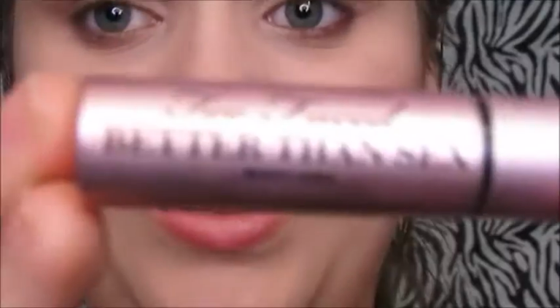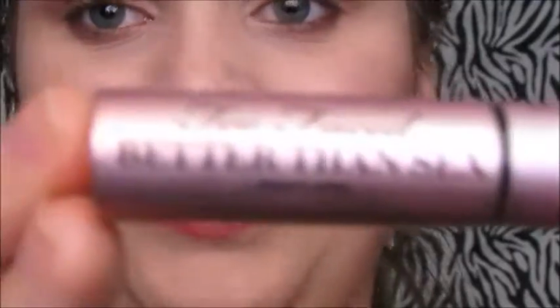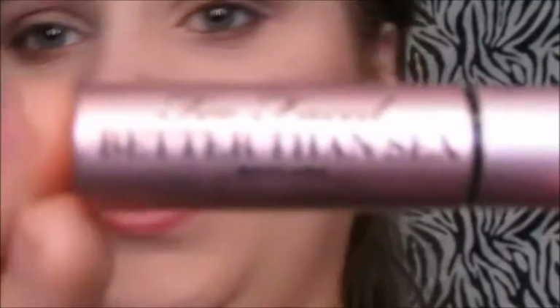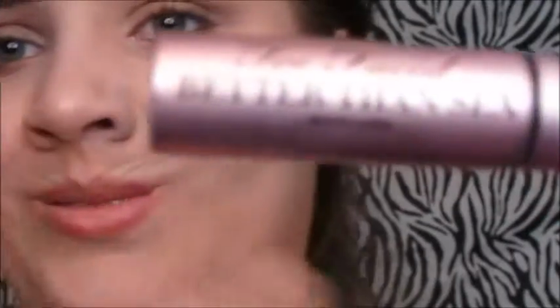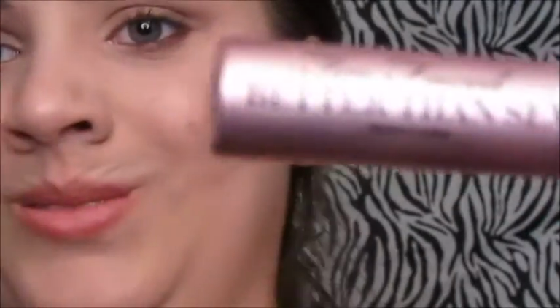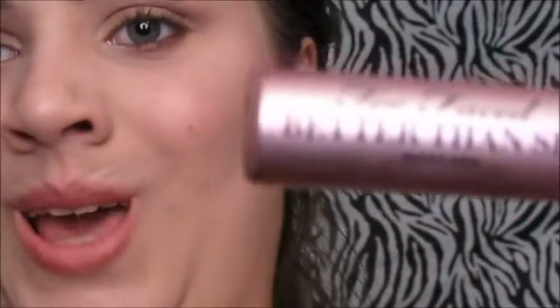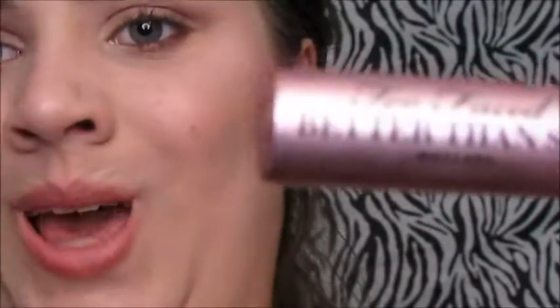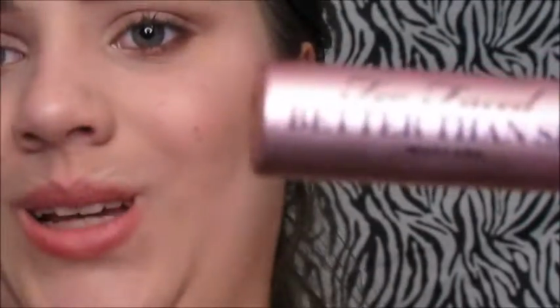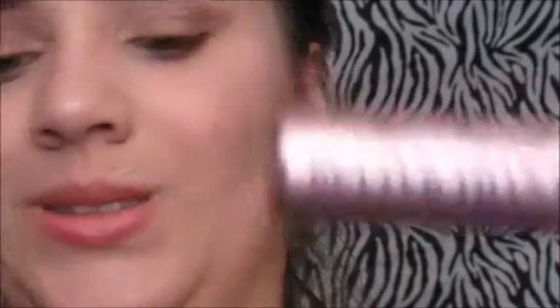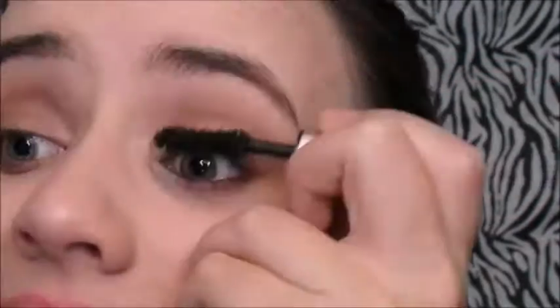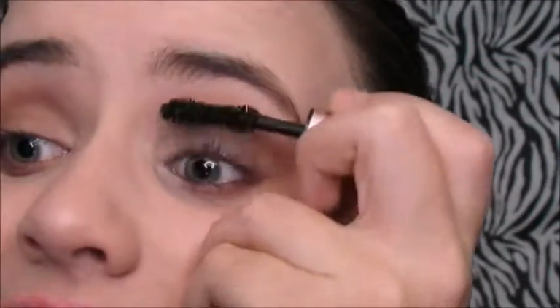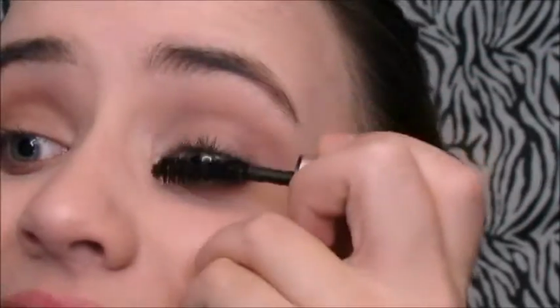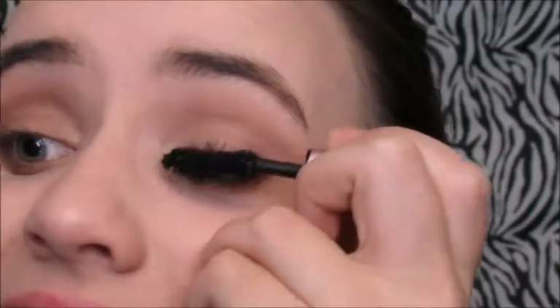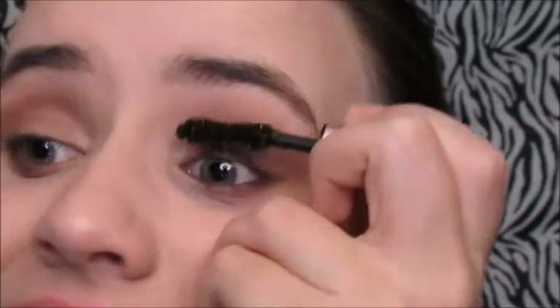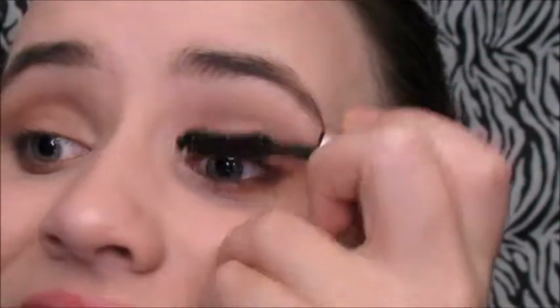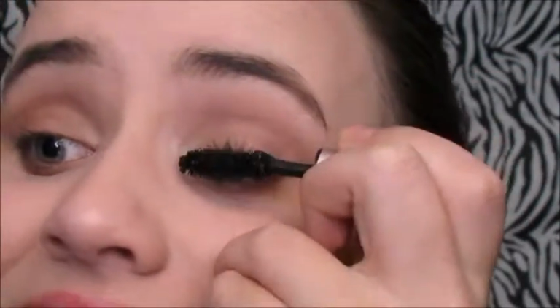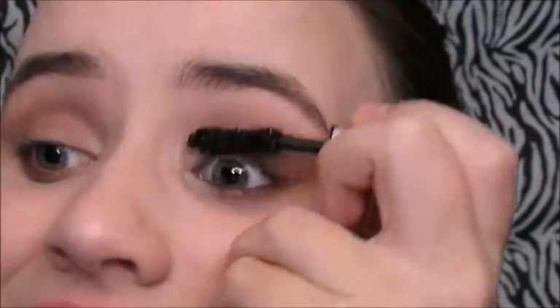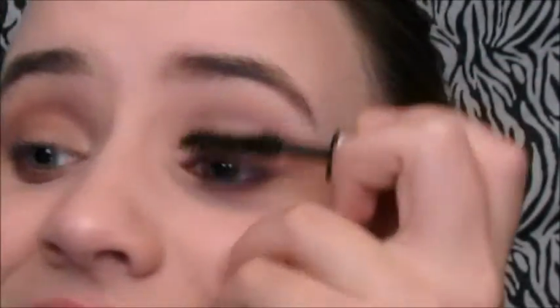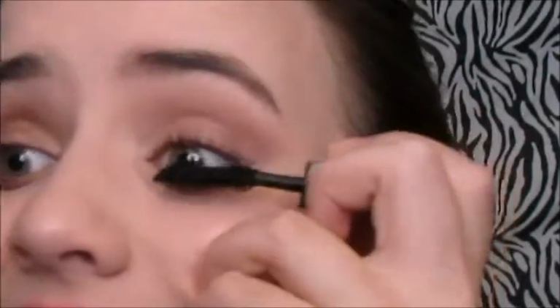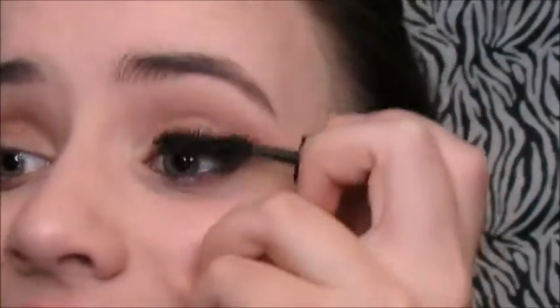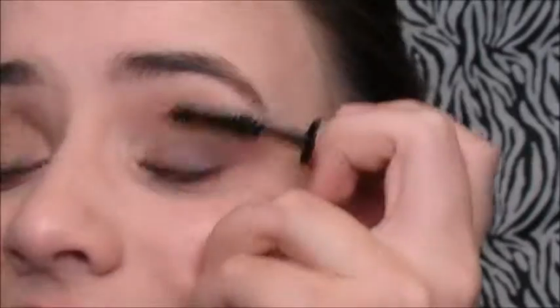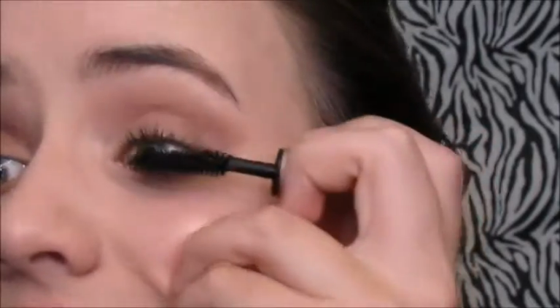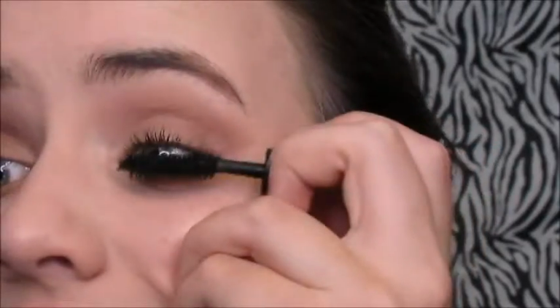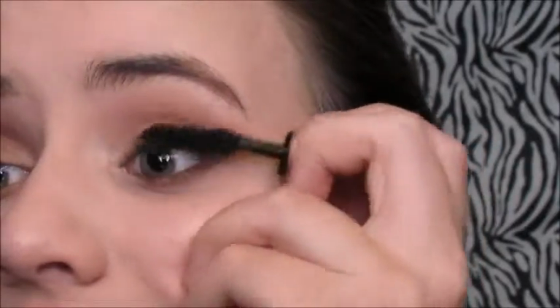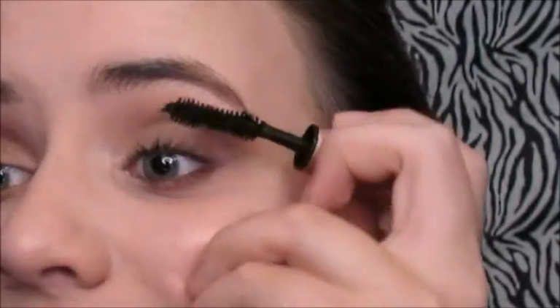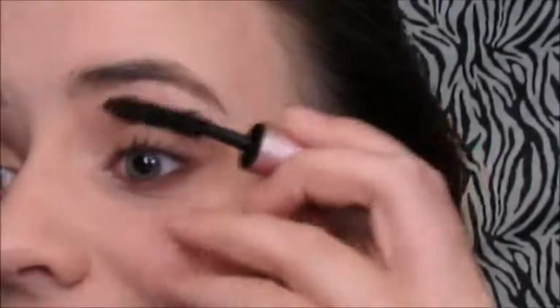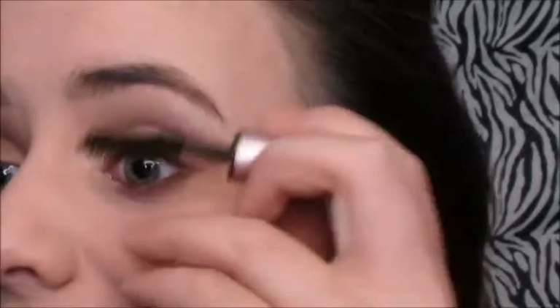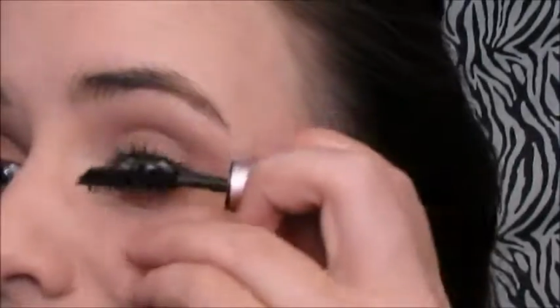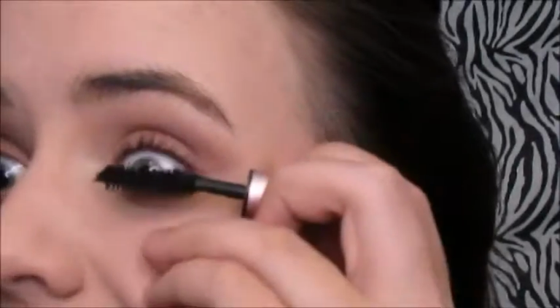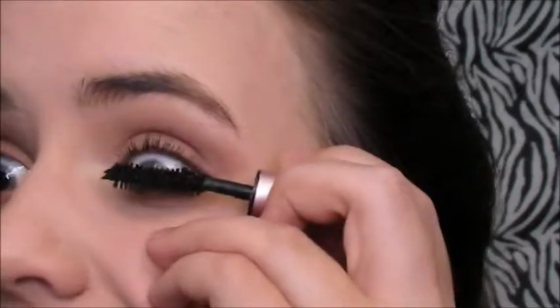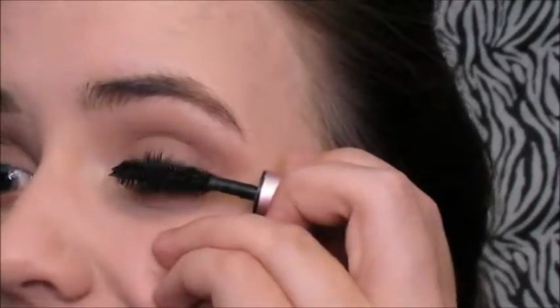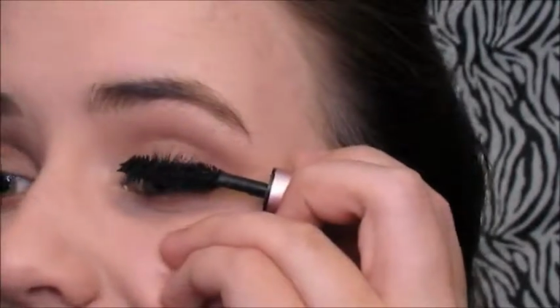Now I'm going to be taking my Too Faced Better Than Mascara and putting that on my lashes for some lift.